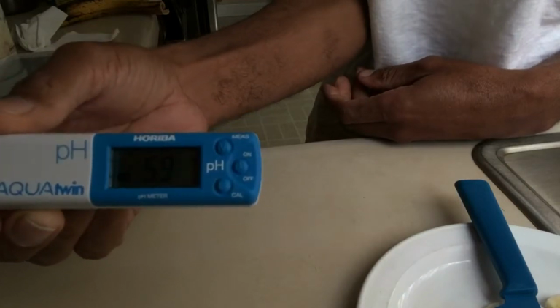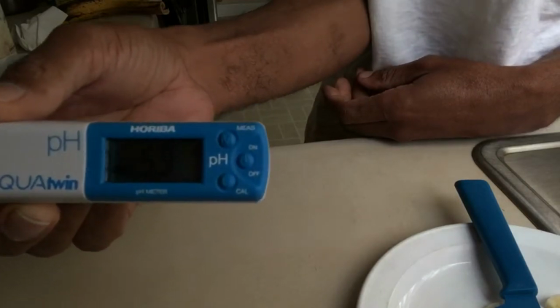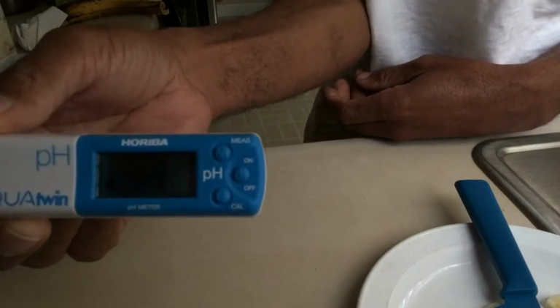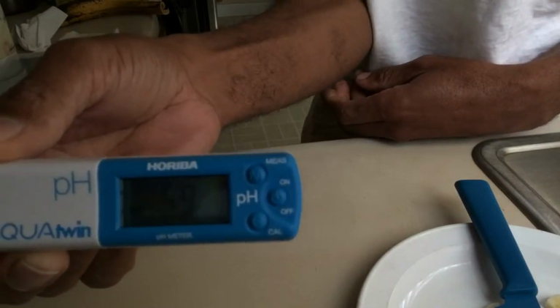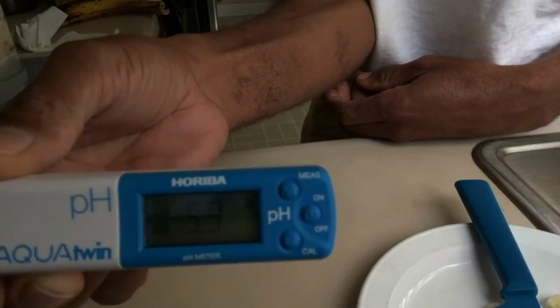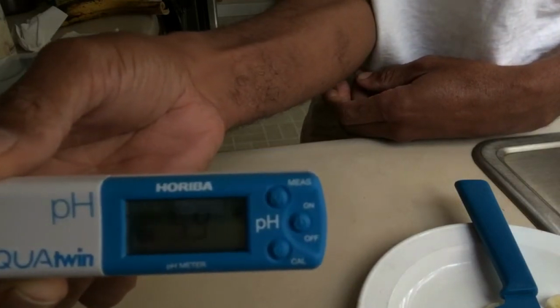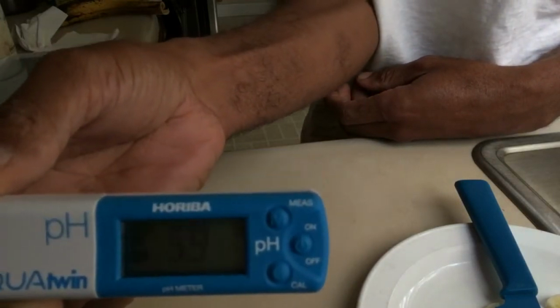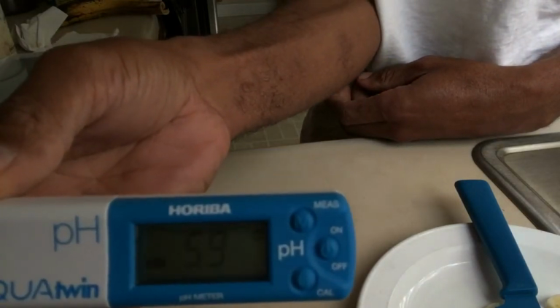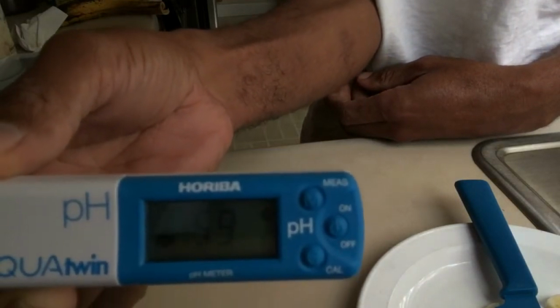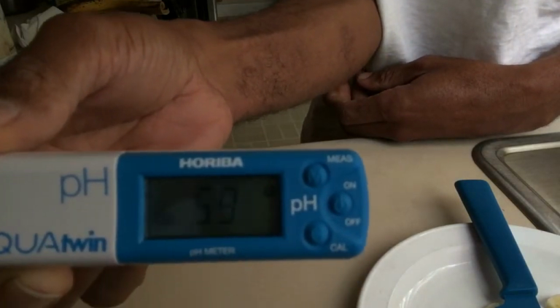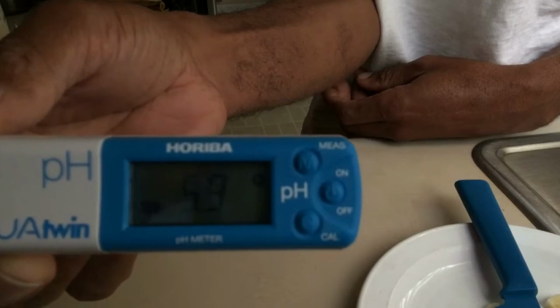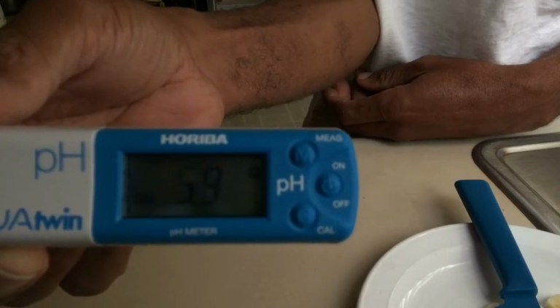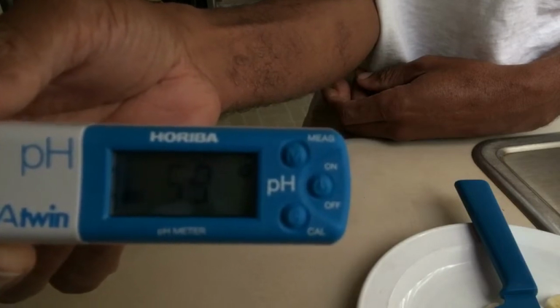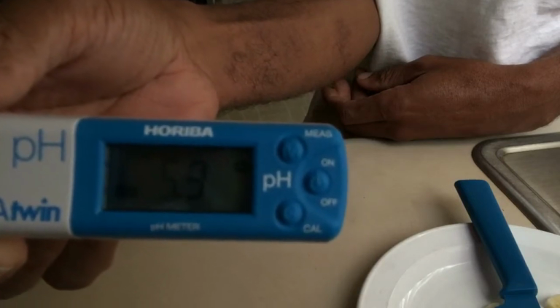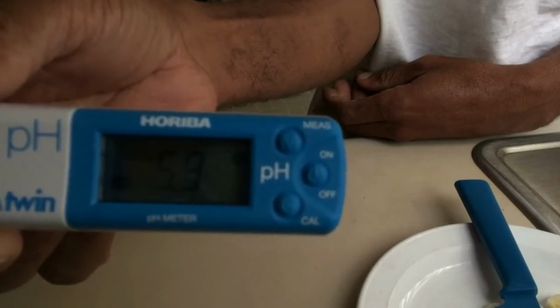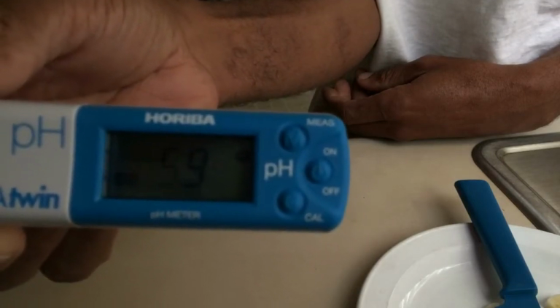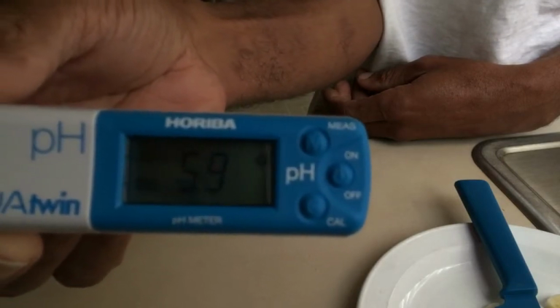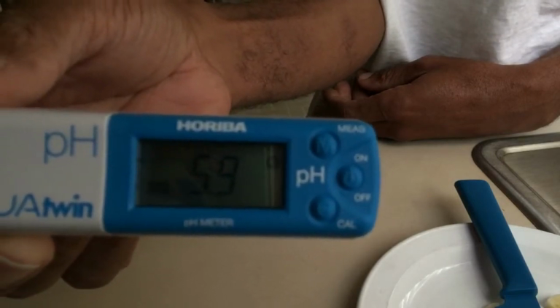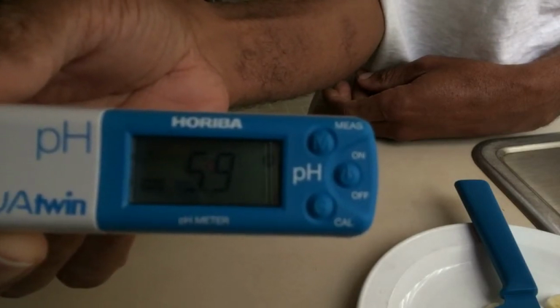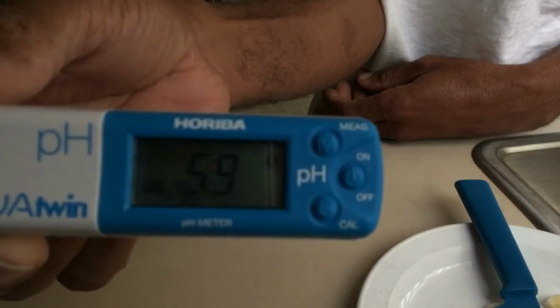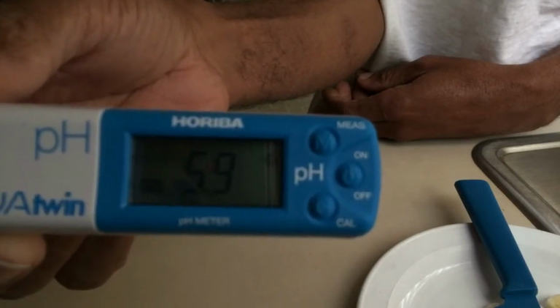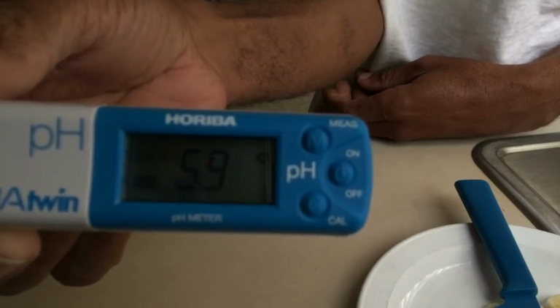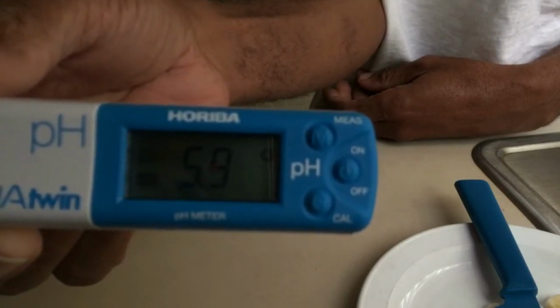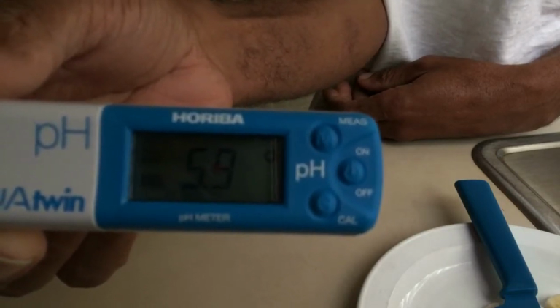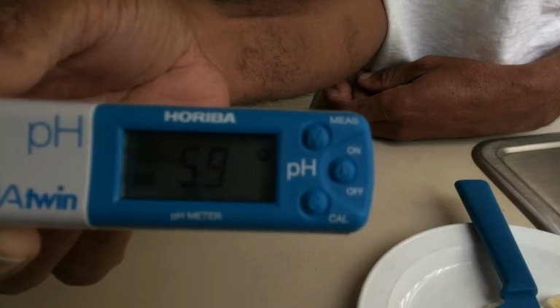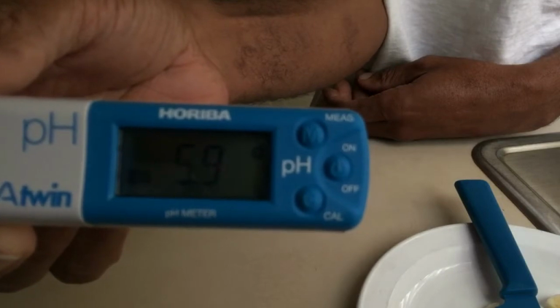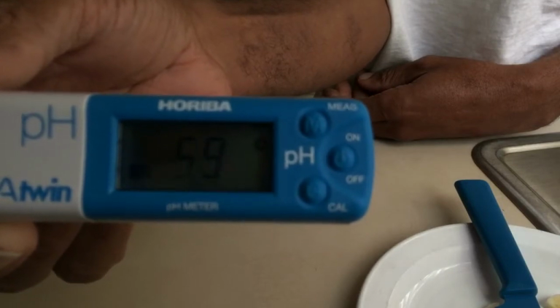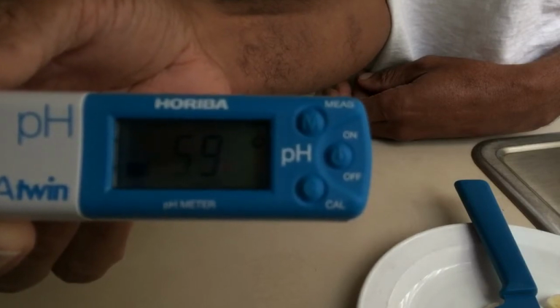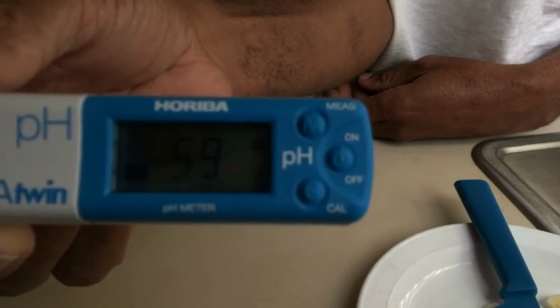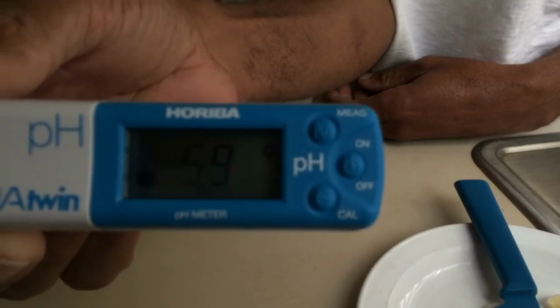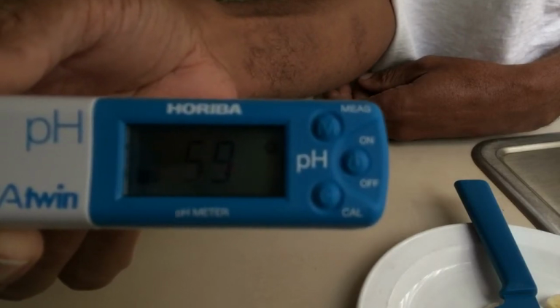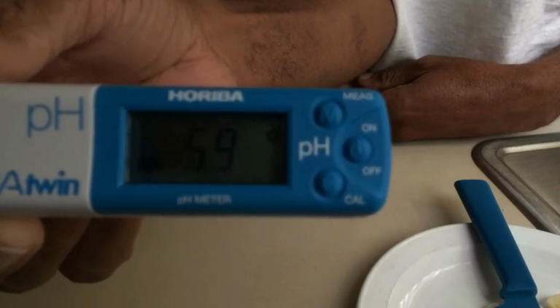As you can see, it actually stopped at 5.9 — acidic. Thanks for watching!